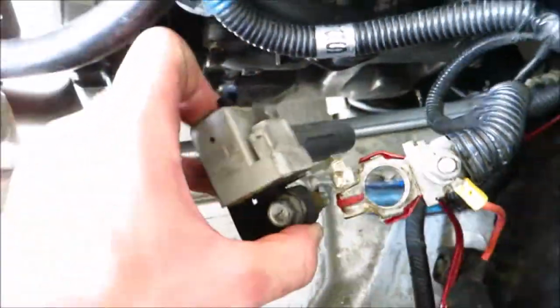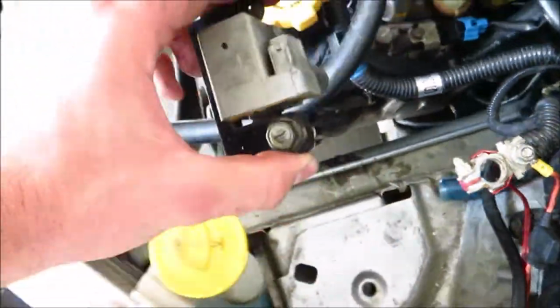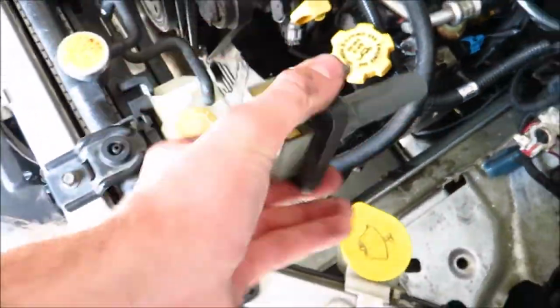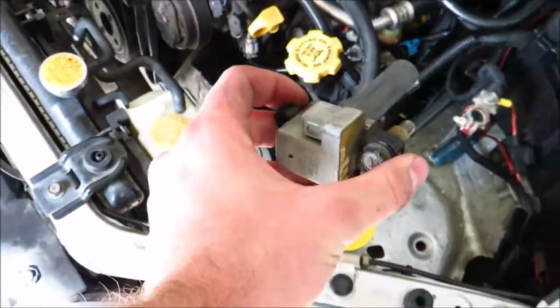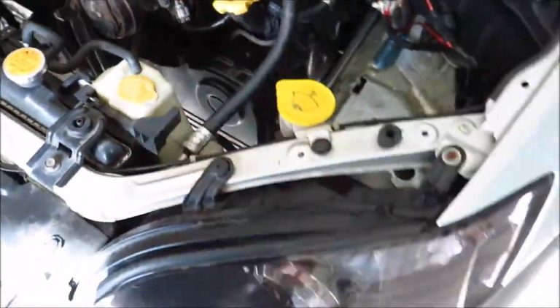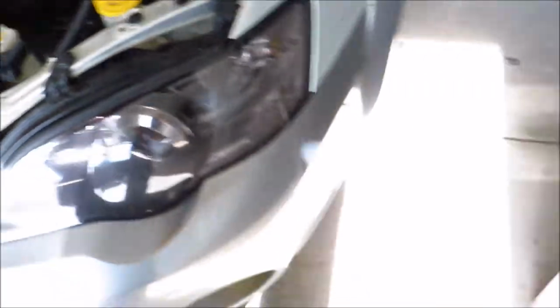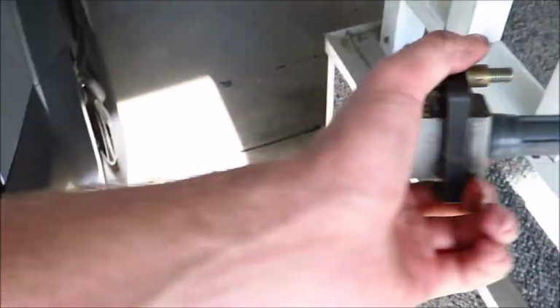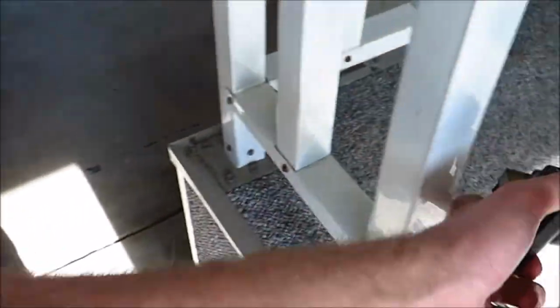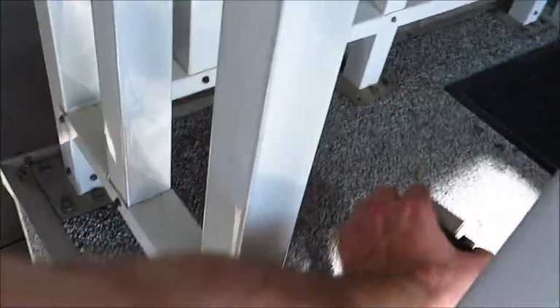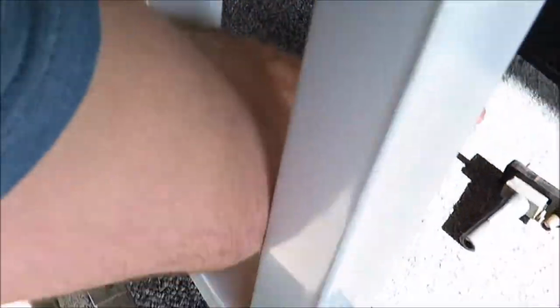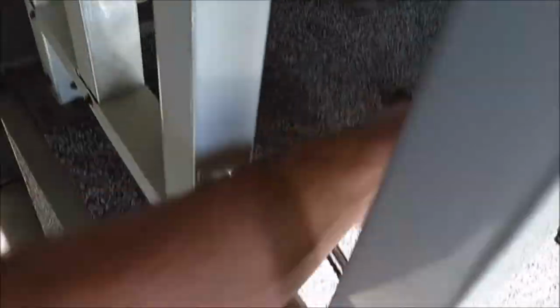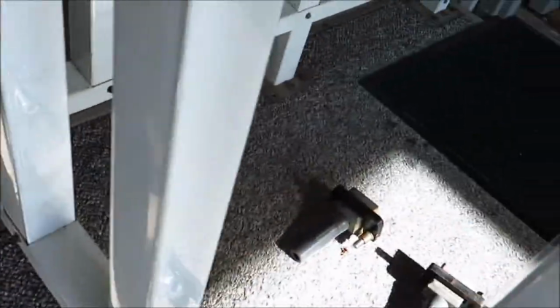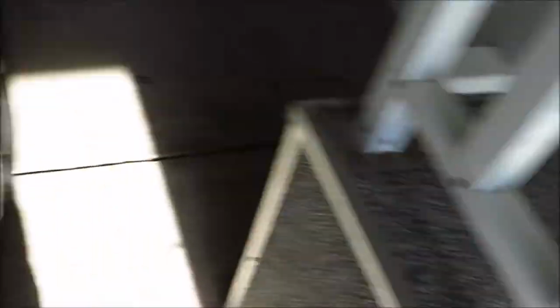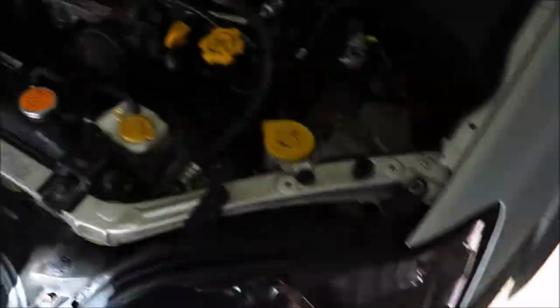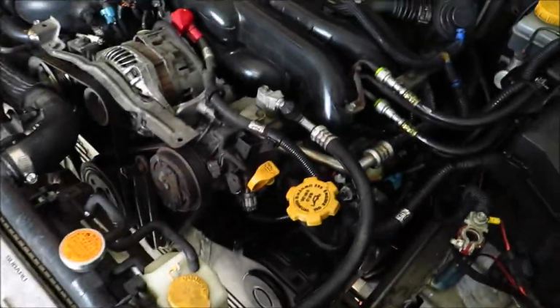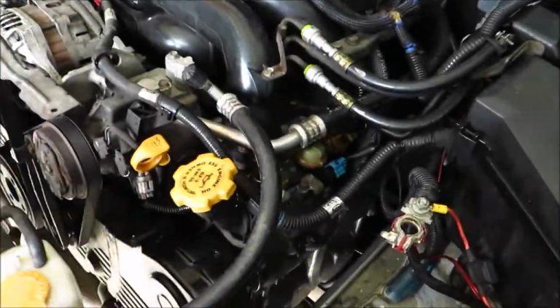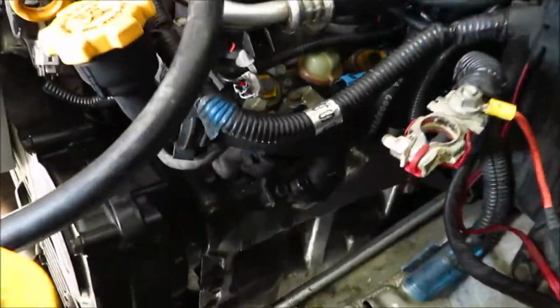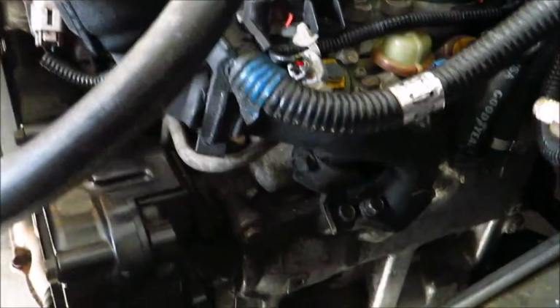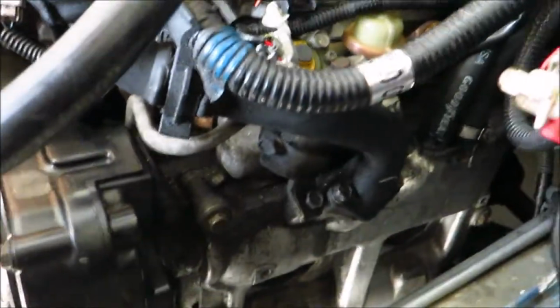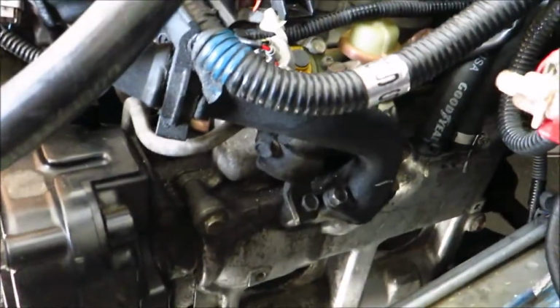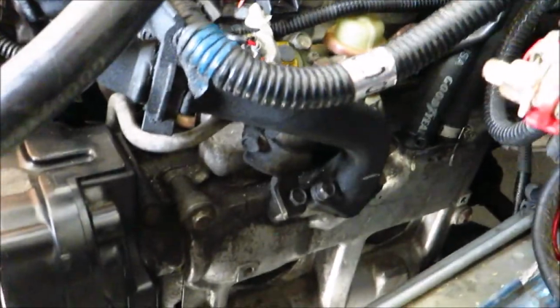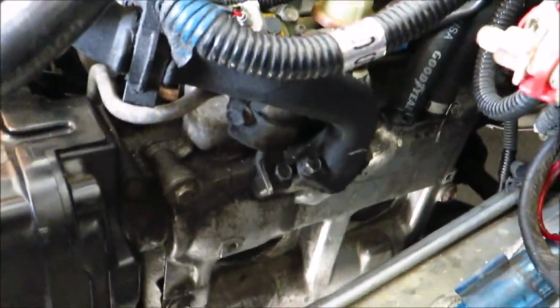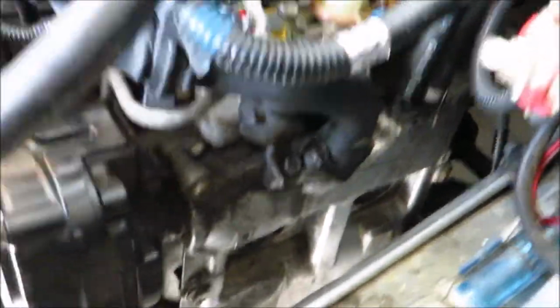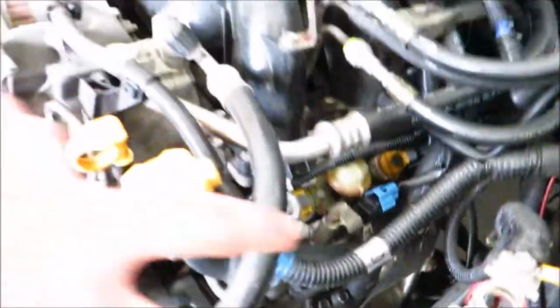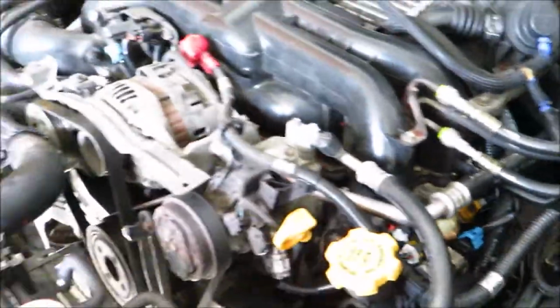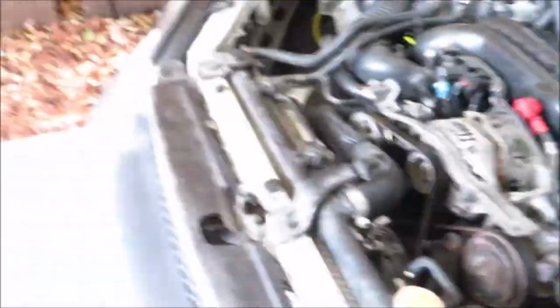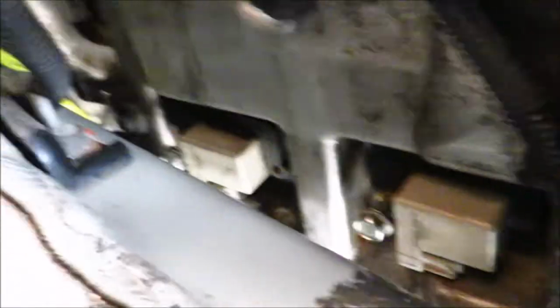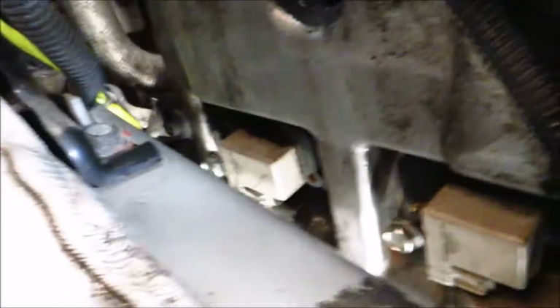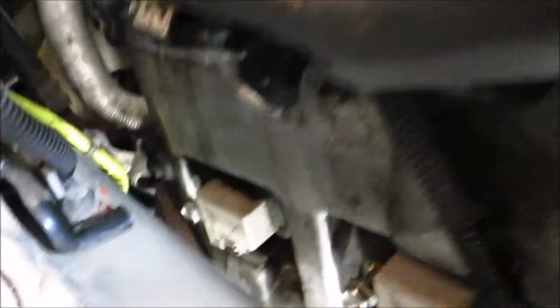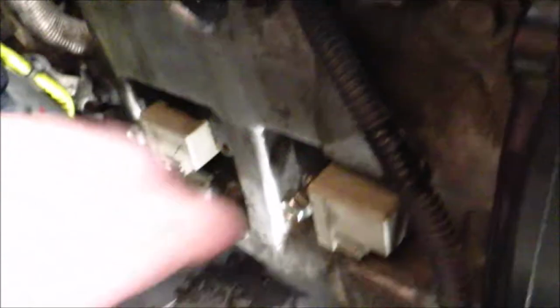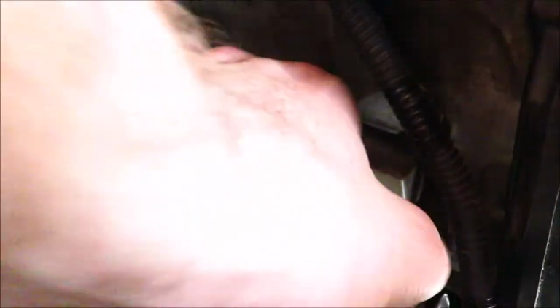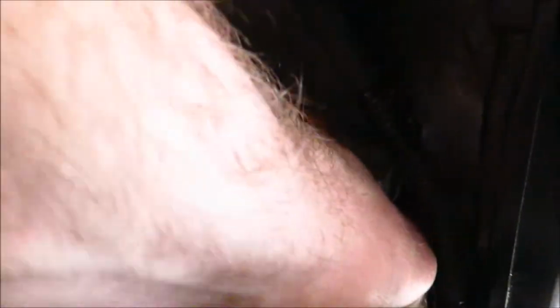You just got to turn it — that's the trick to it — and then lay it on the porch where it goes. That was only like five minutes and I got two coils out already. Two bolts are loose now, so they can come out.